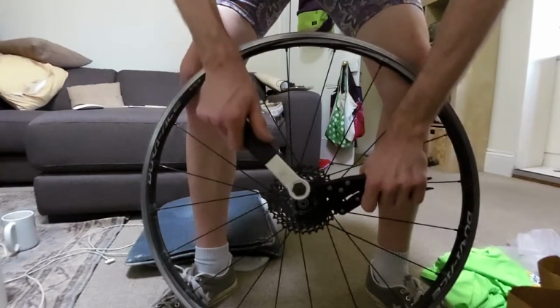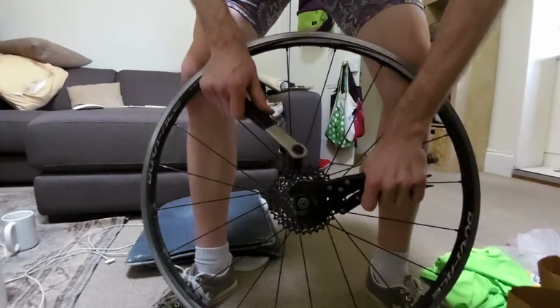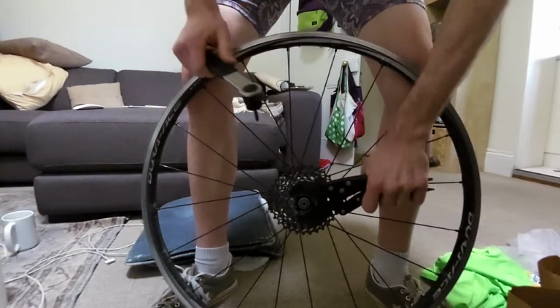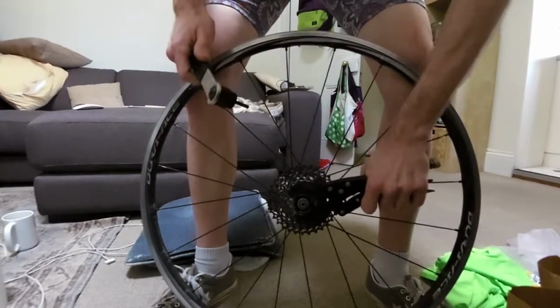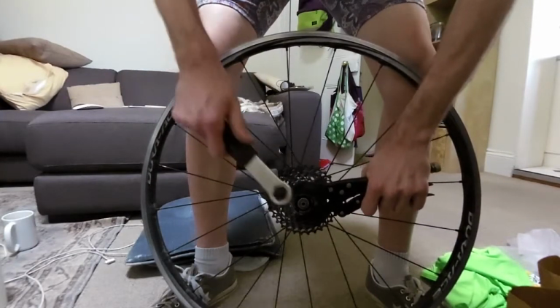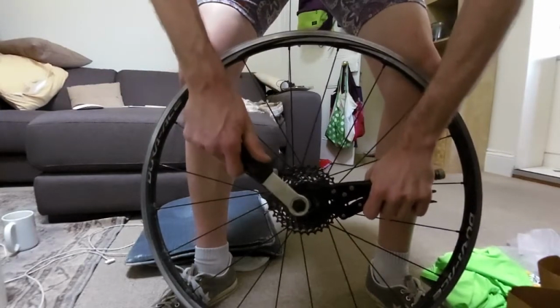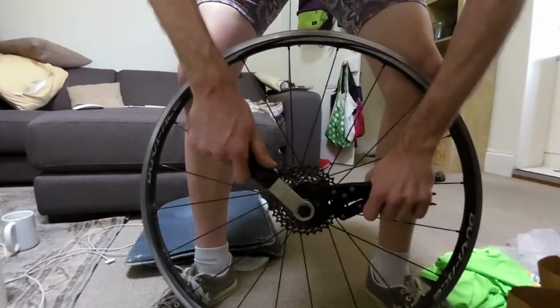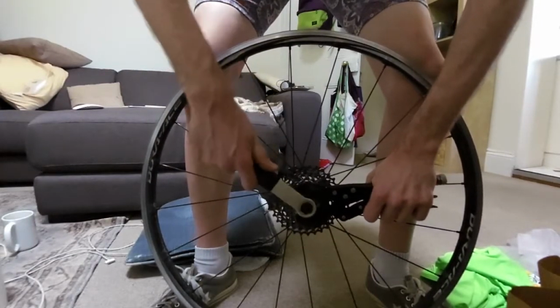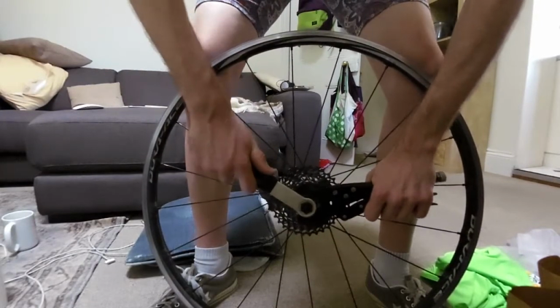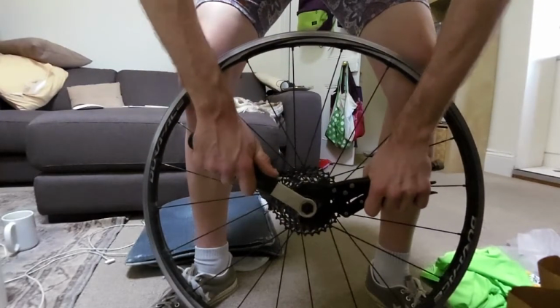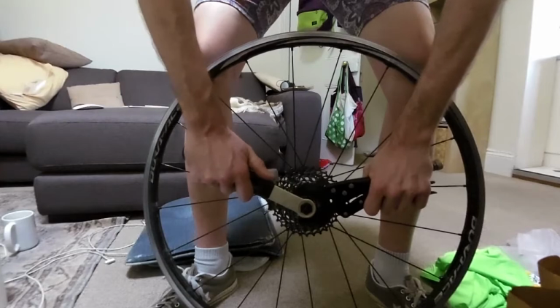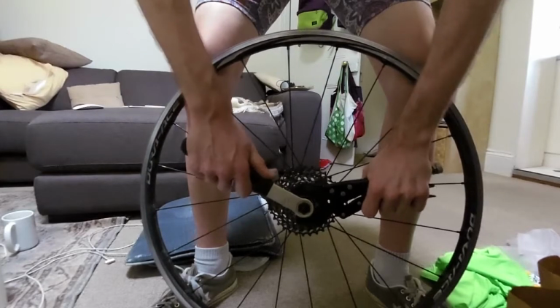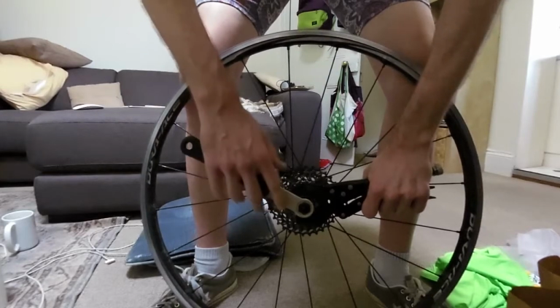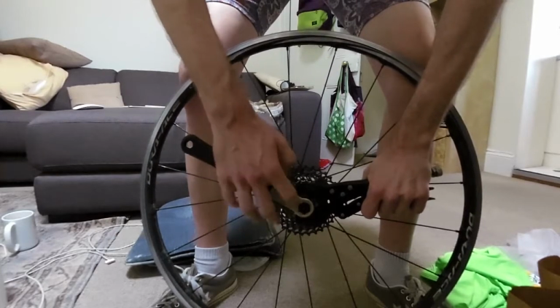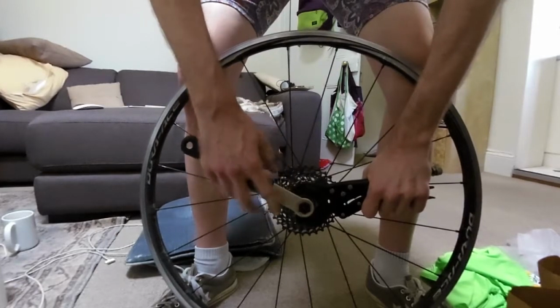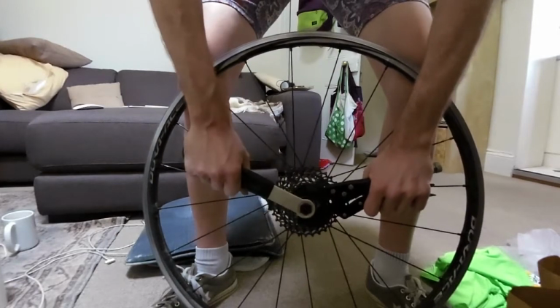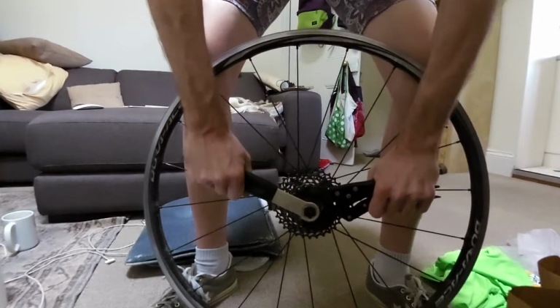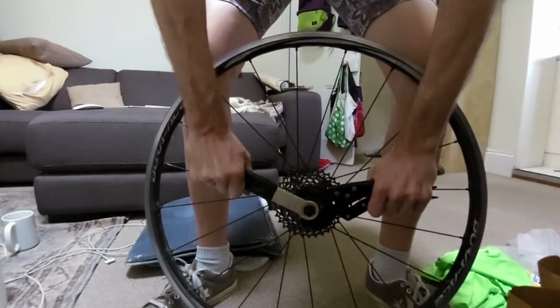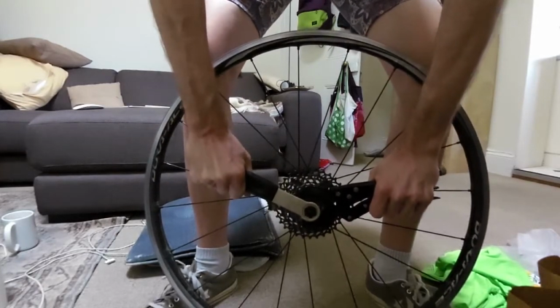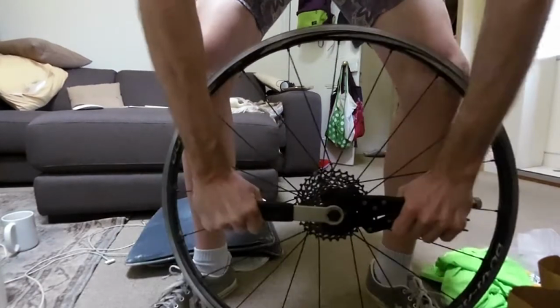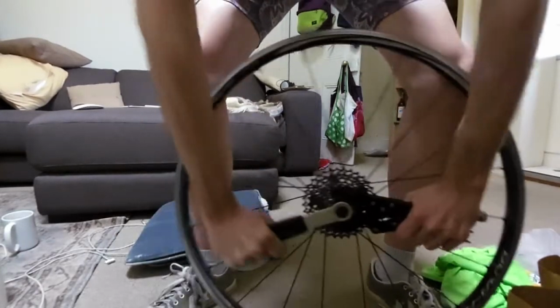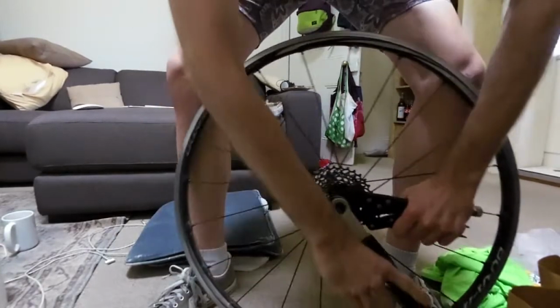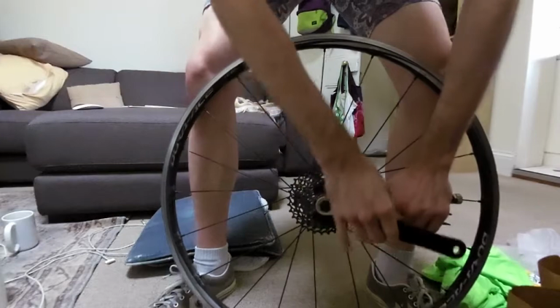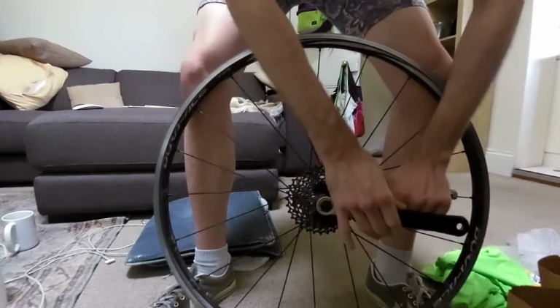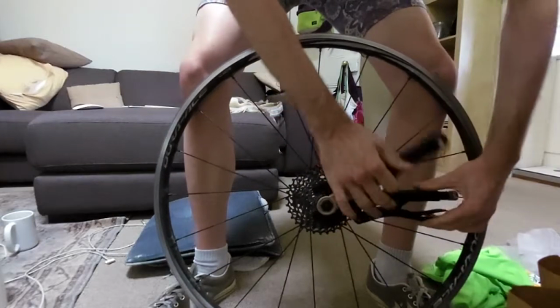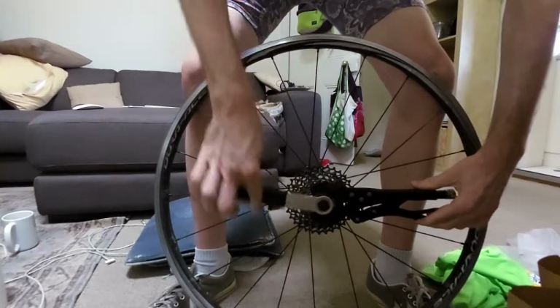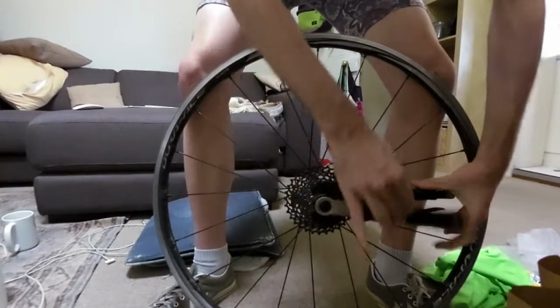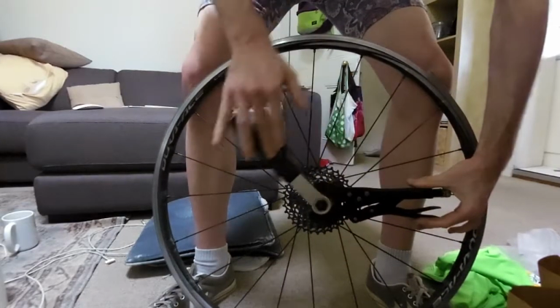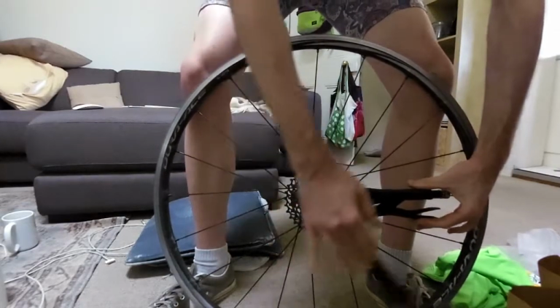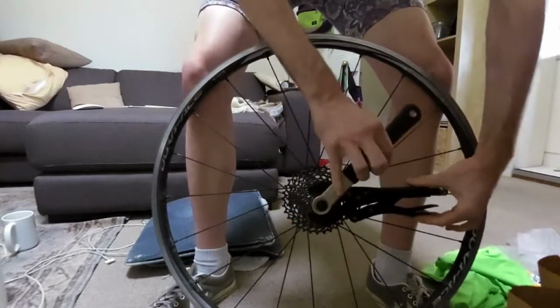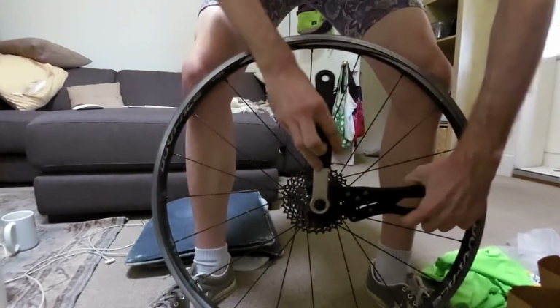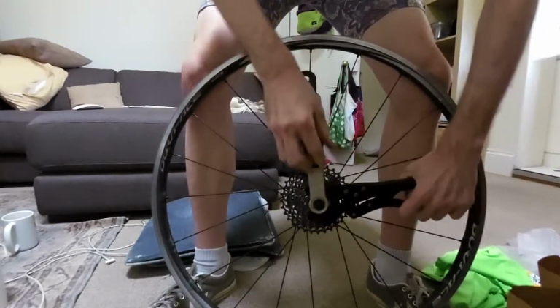You just clamp it onto the smallest cog, chuck in your lock ring tool, and just push down. Look at that — easy.